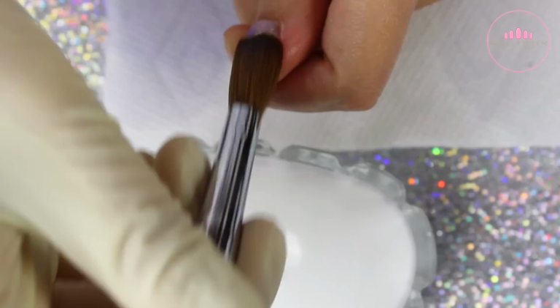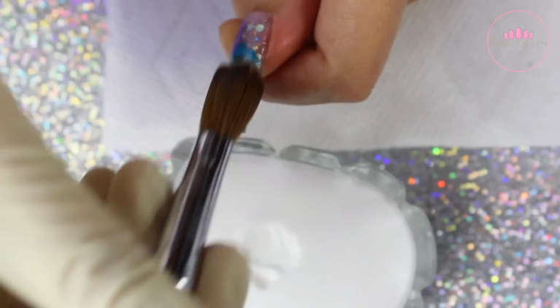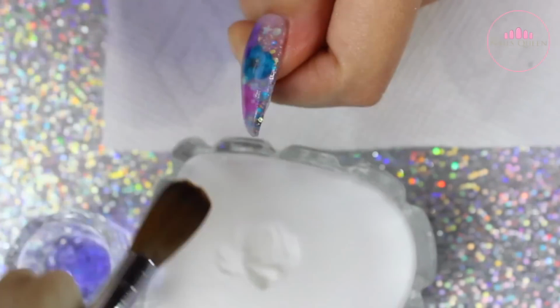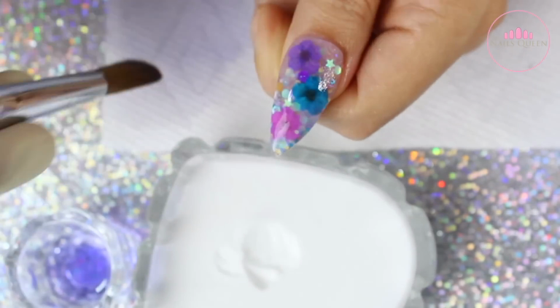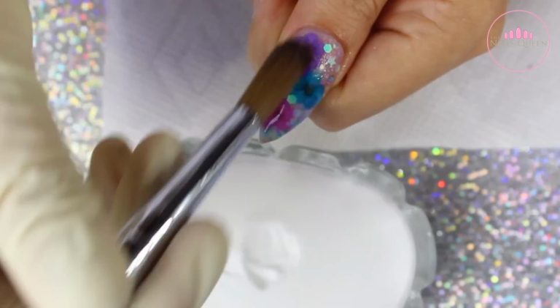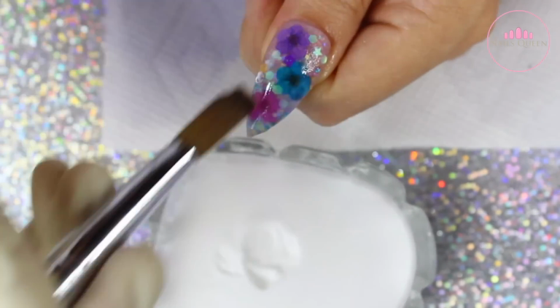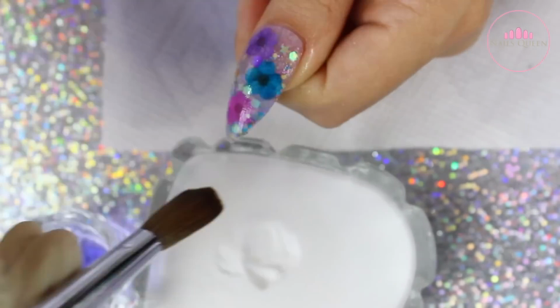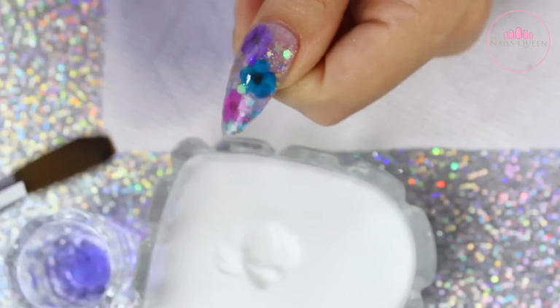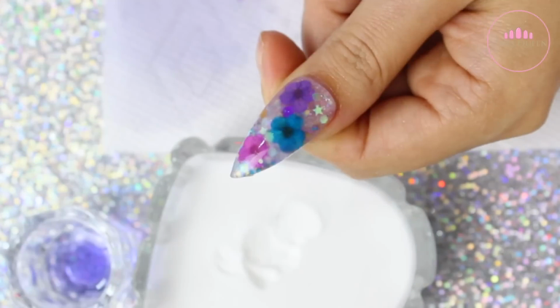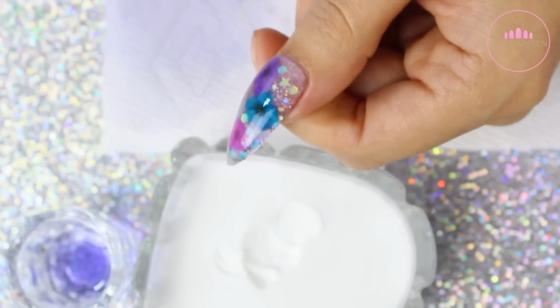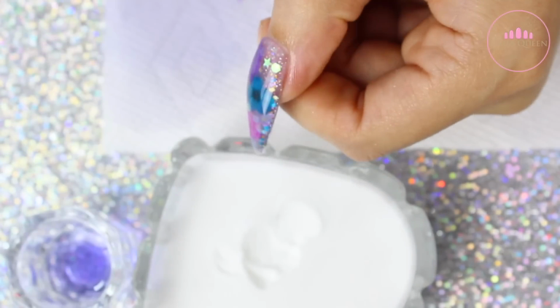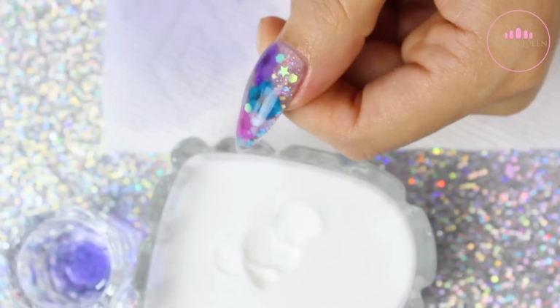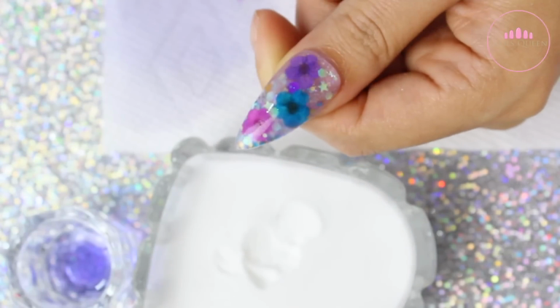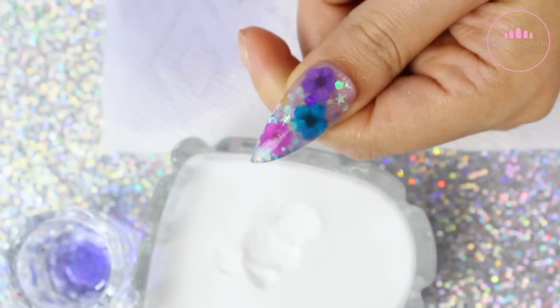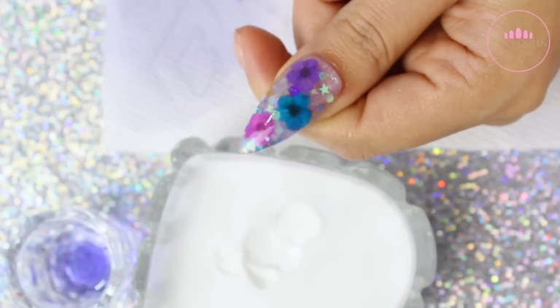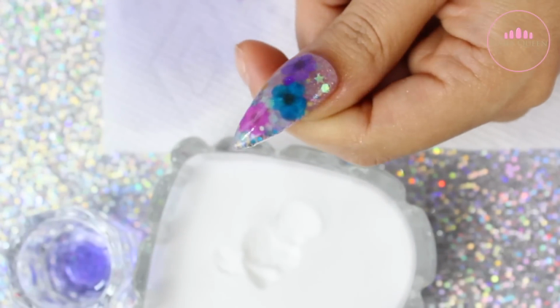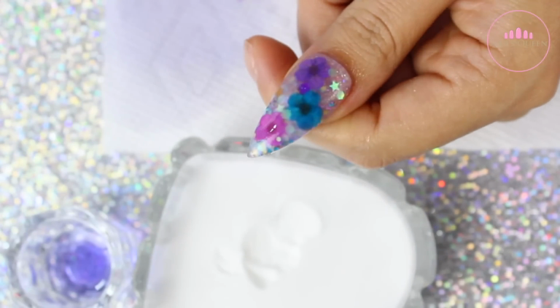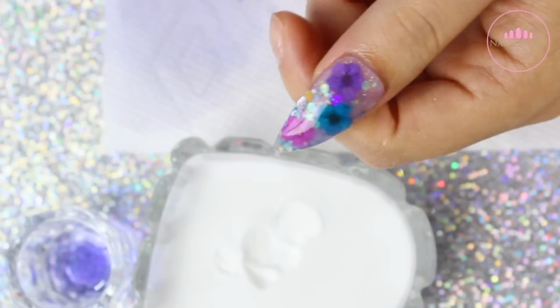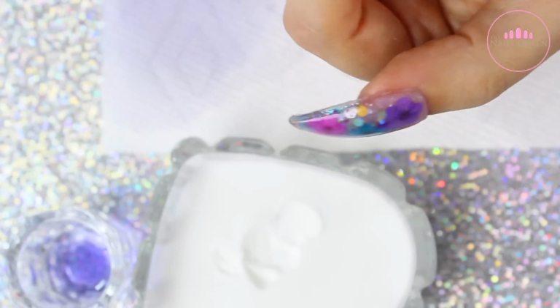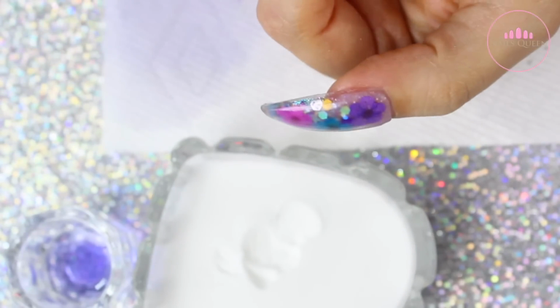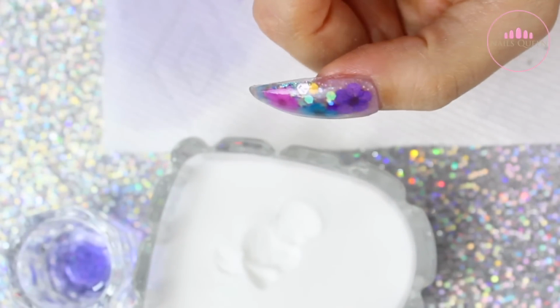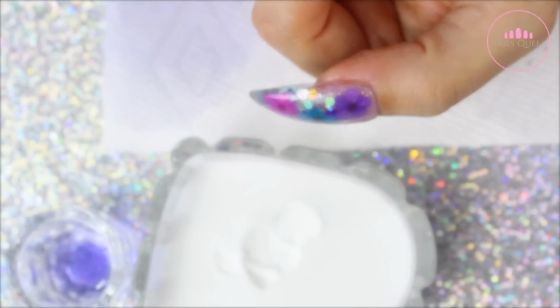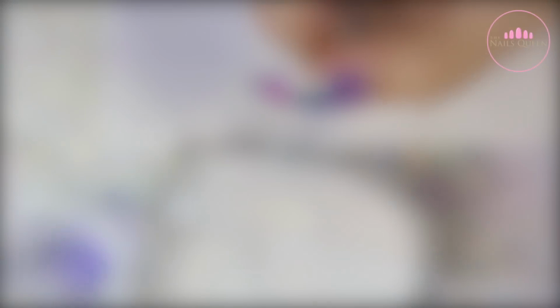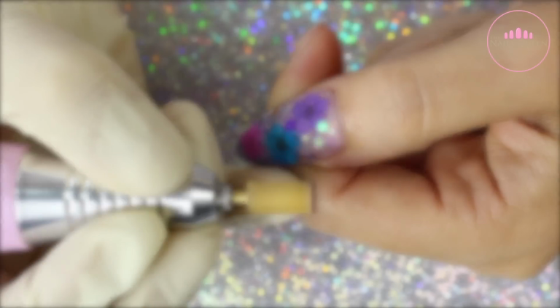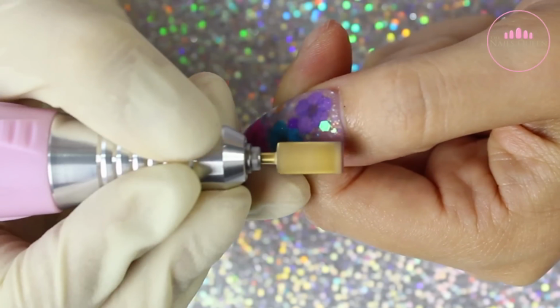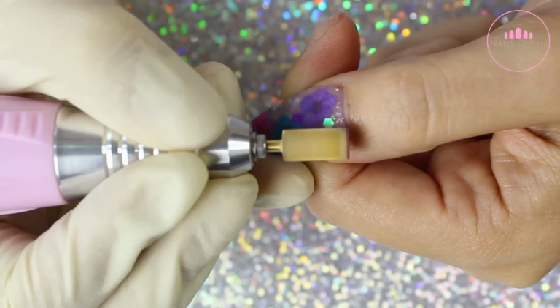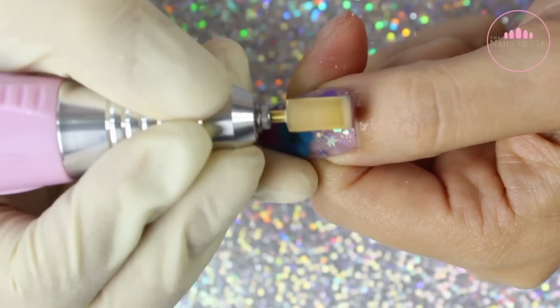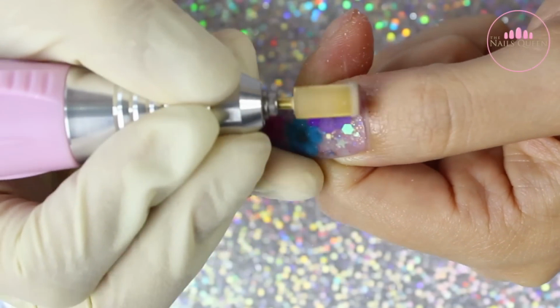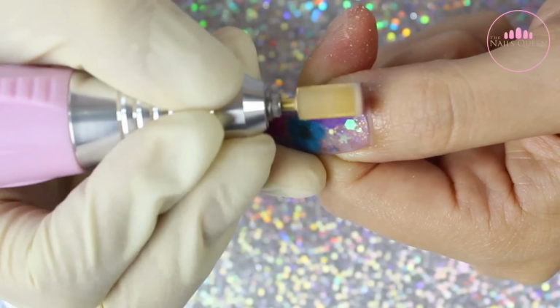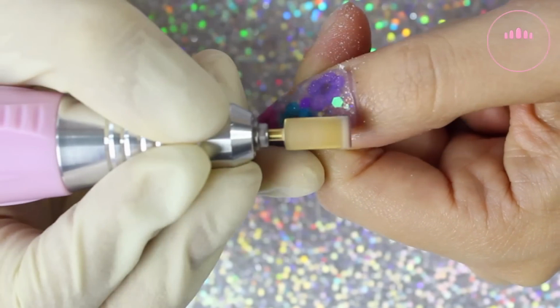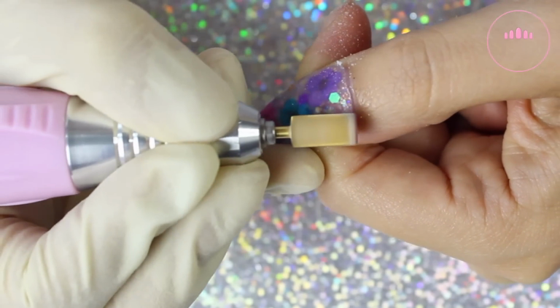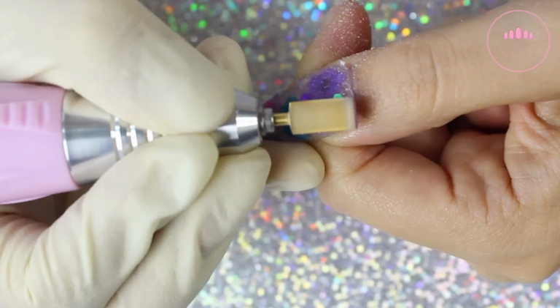I finish encapsulating this nail and I am checking it from every angle to make sure I am satisfied with it. I let it dry out completely and then I move on to filing the nail using an e-file and a fine carbide bit.